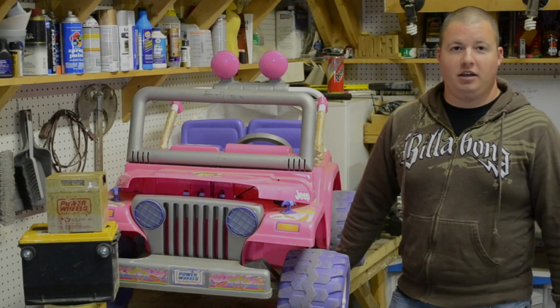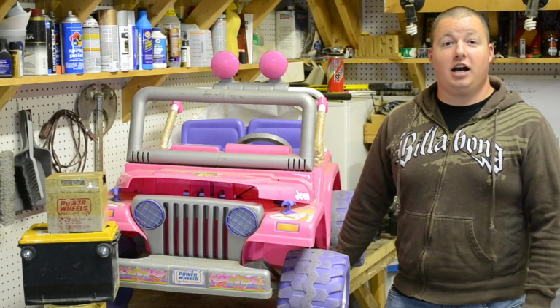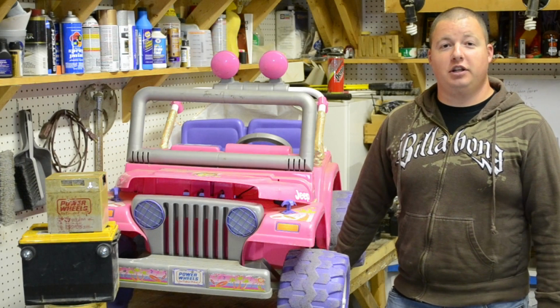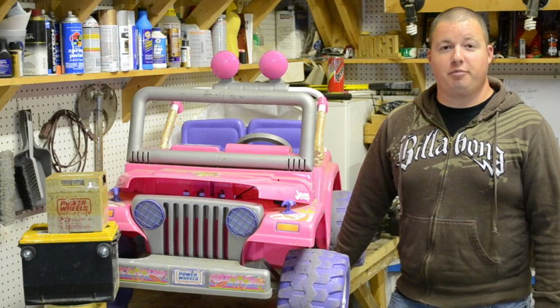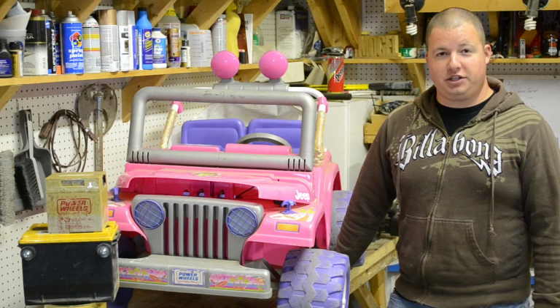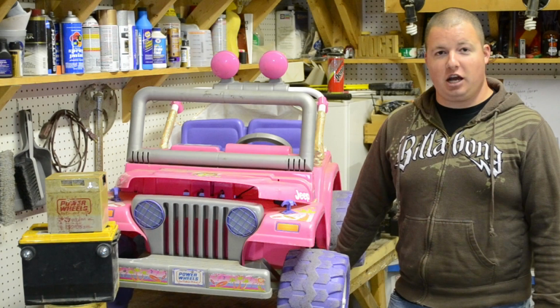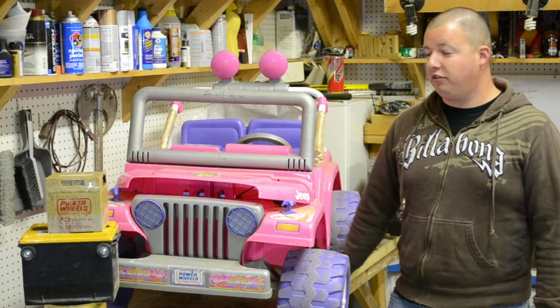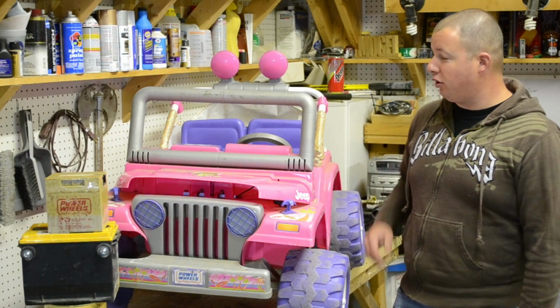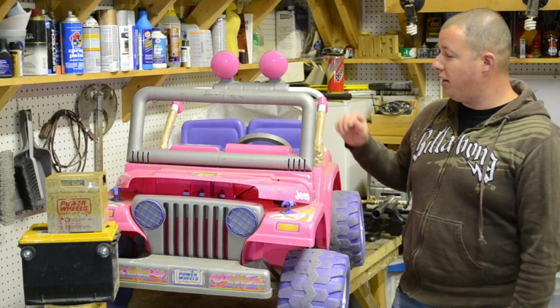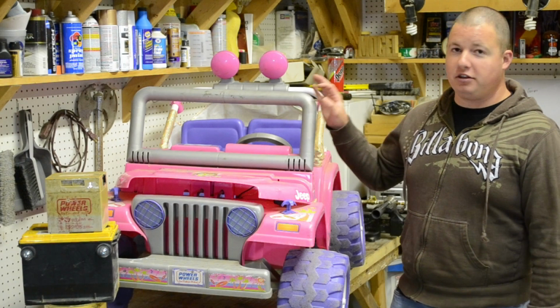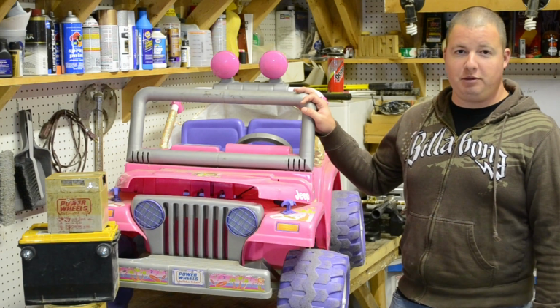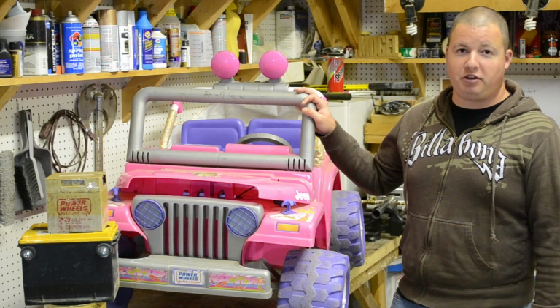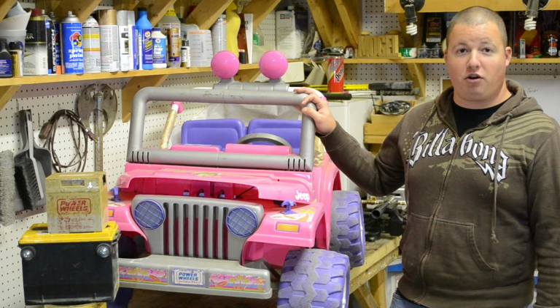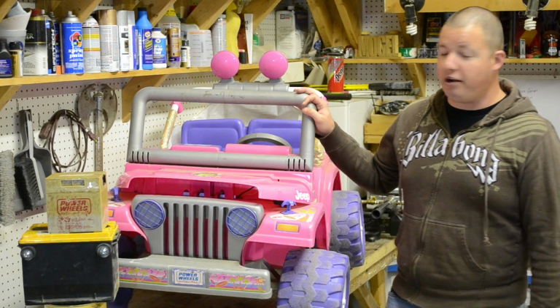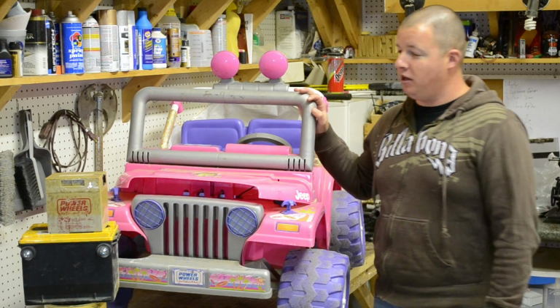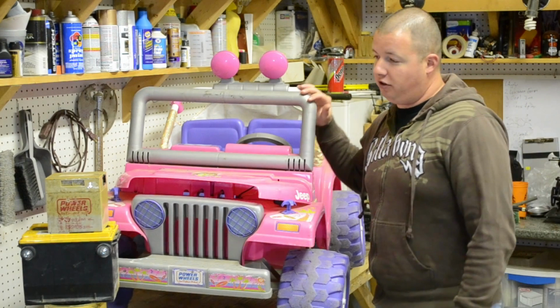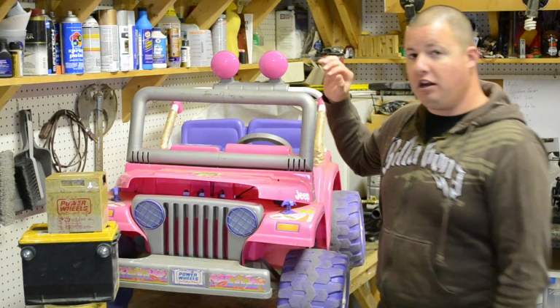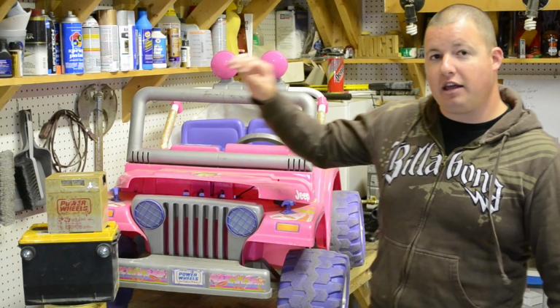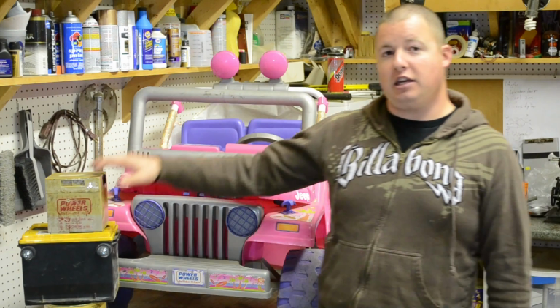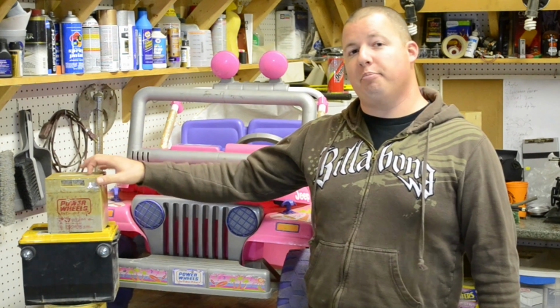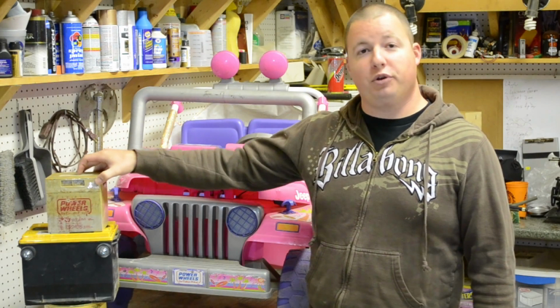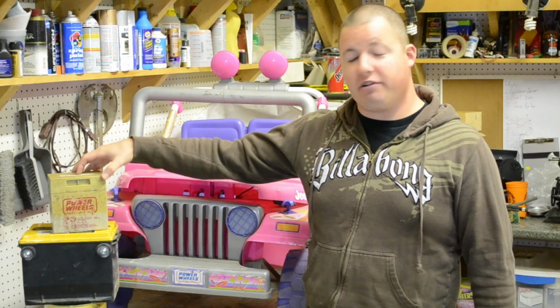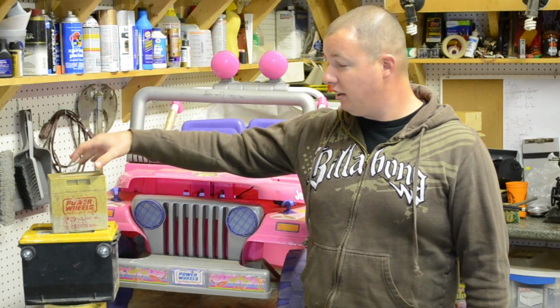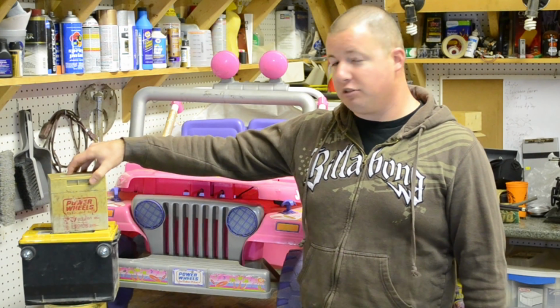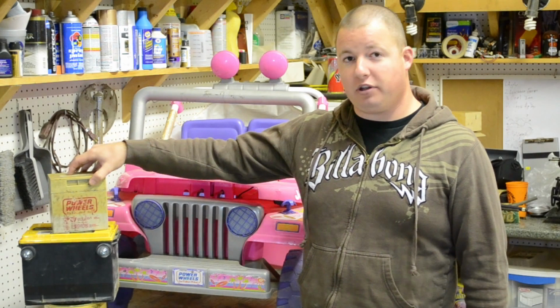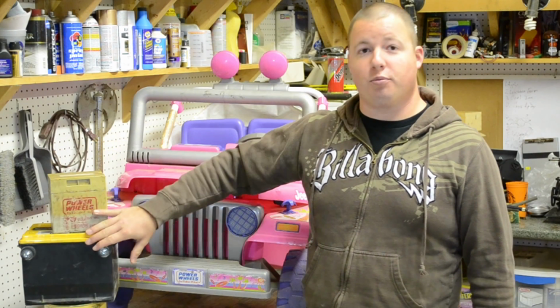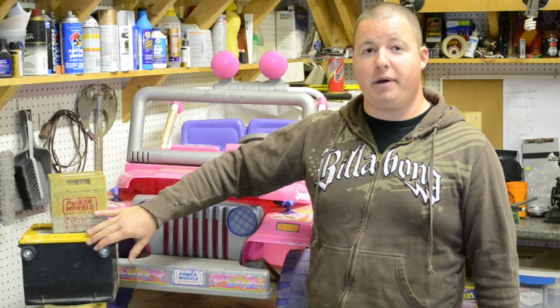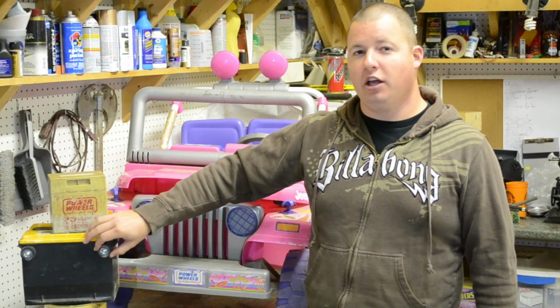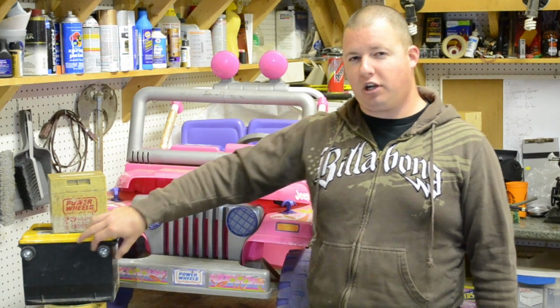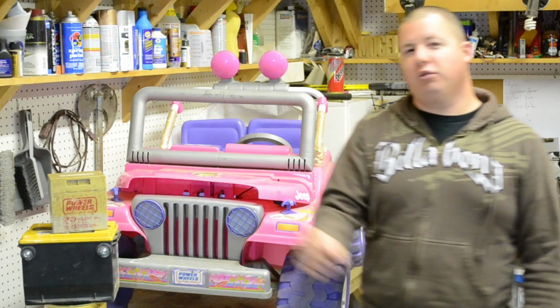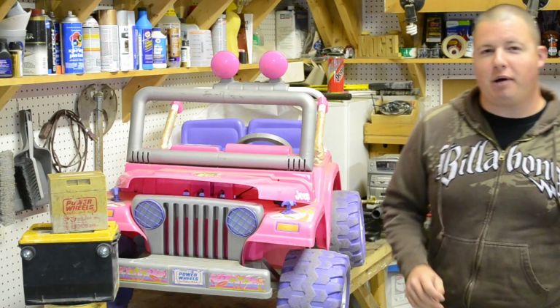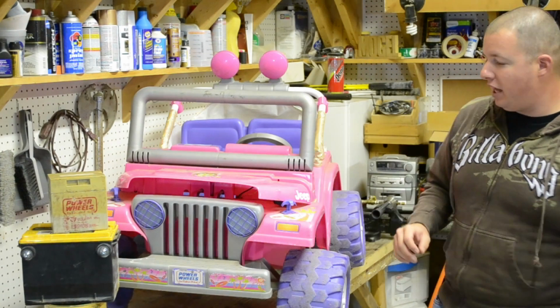Hey guys, Sean Lentz here from Appalachian DIY. Today we're going to be modifying this Jeep to accept a car battery. You can see here that the Power Wheels battery is a lot smaller than a normal car battery, so we're going to have to do a little modification.